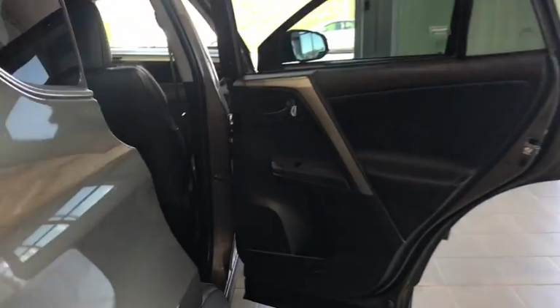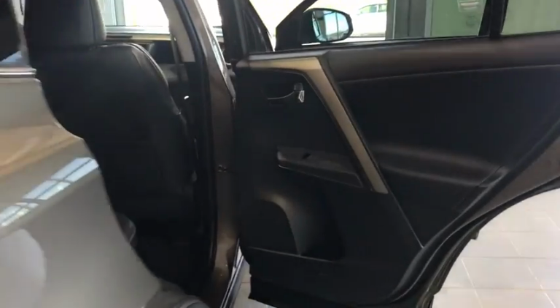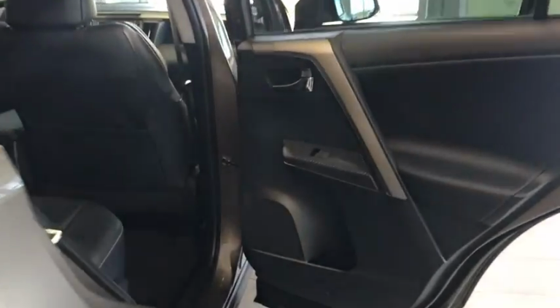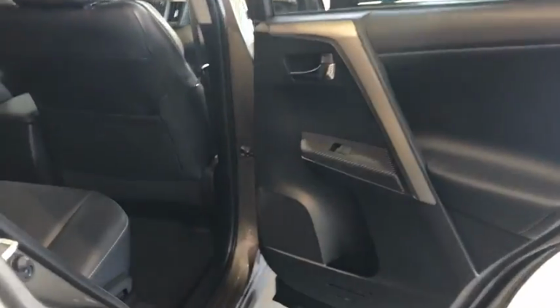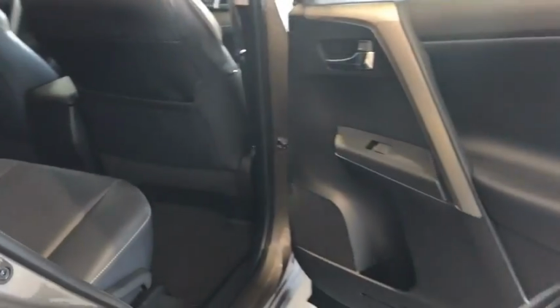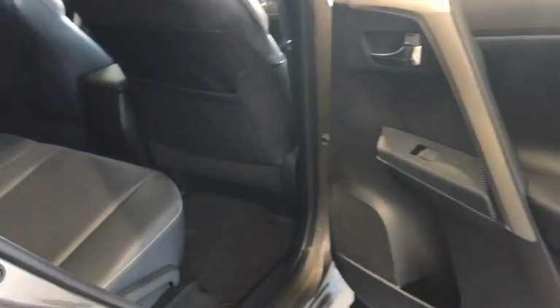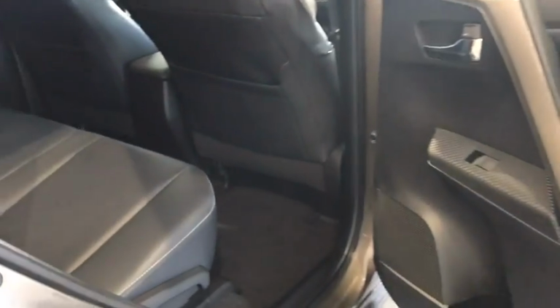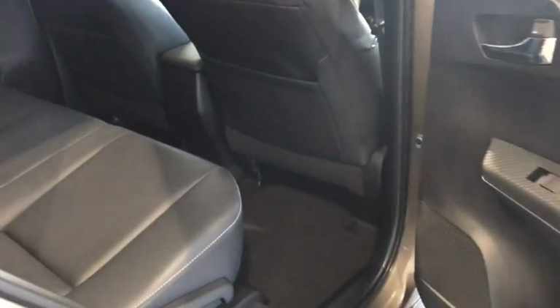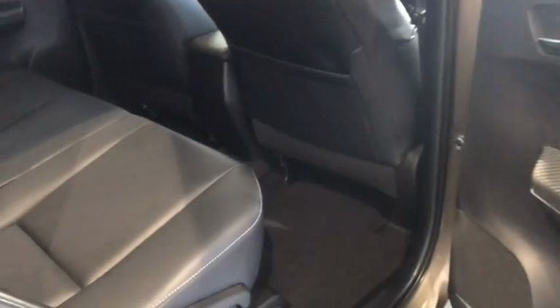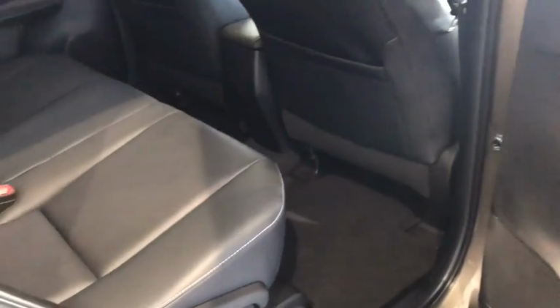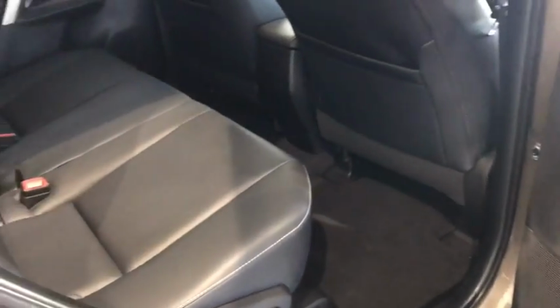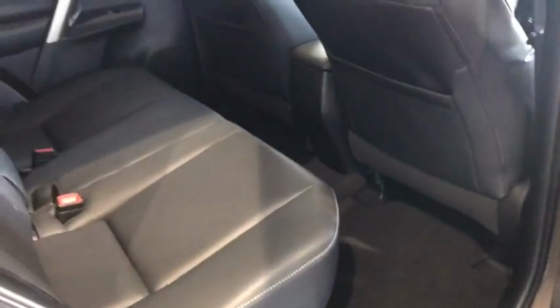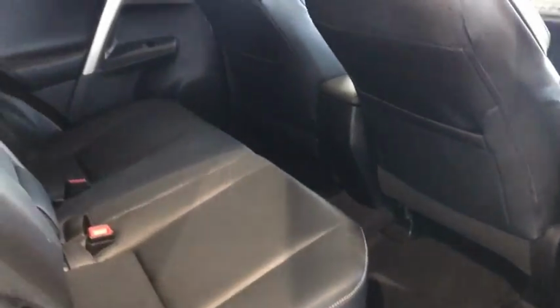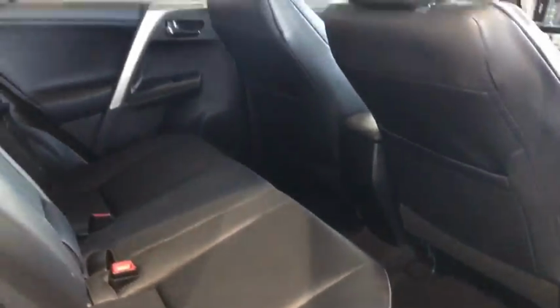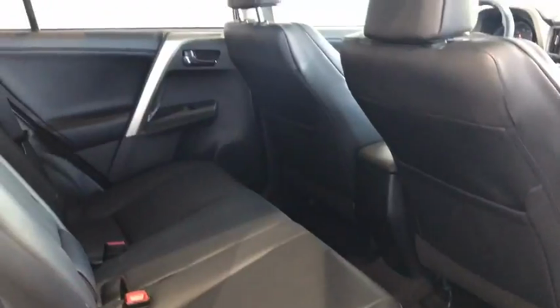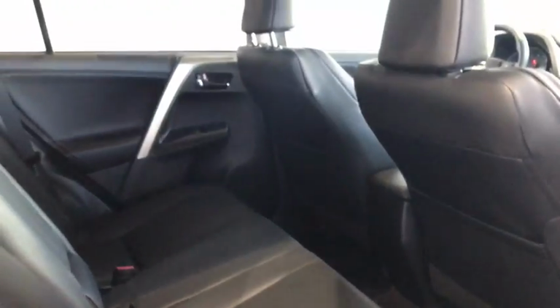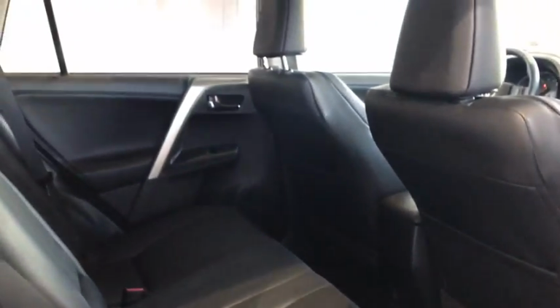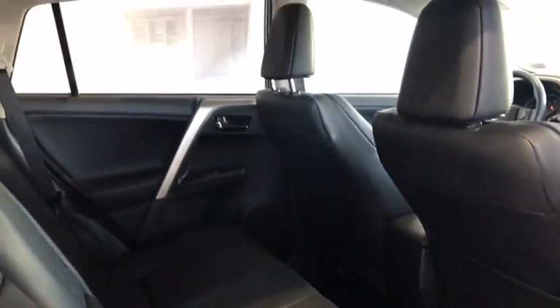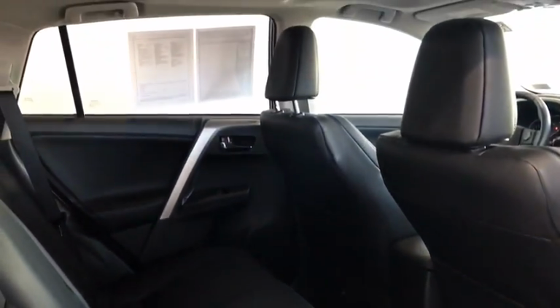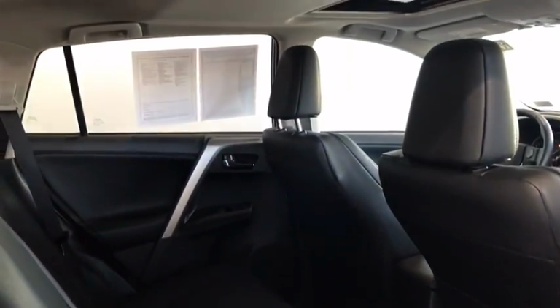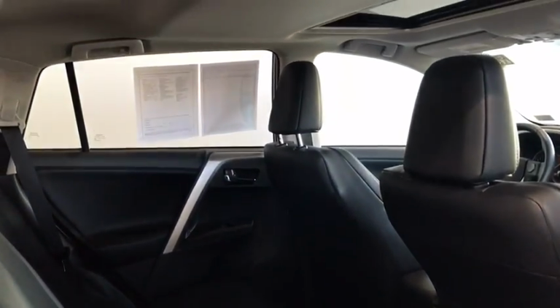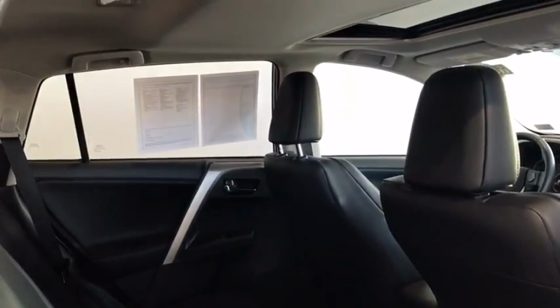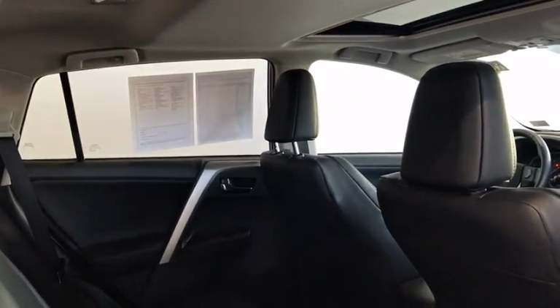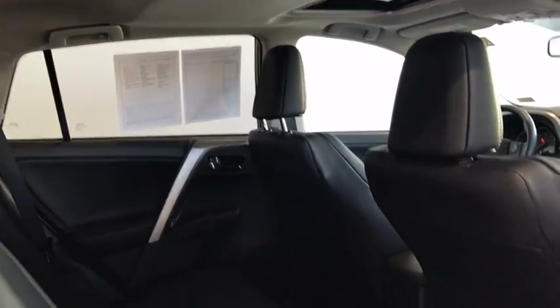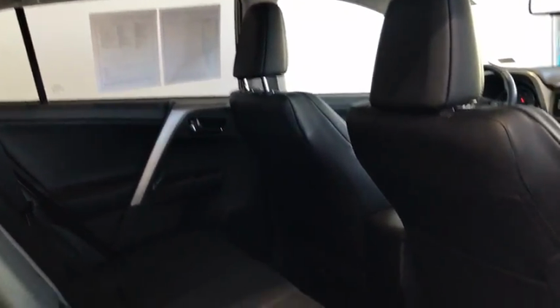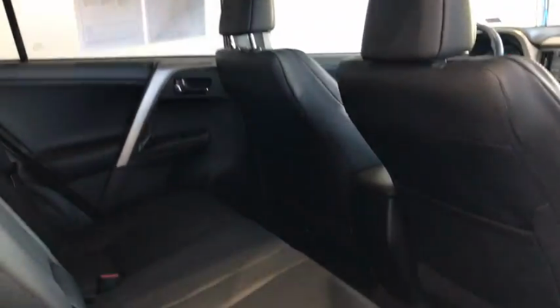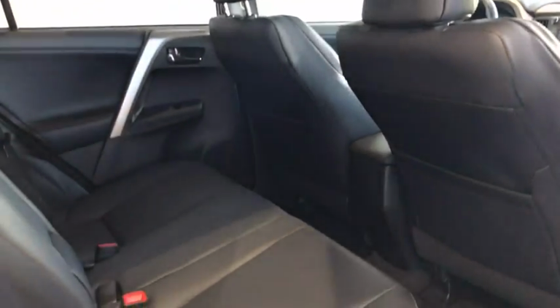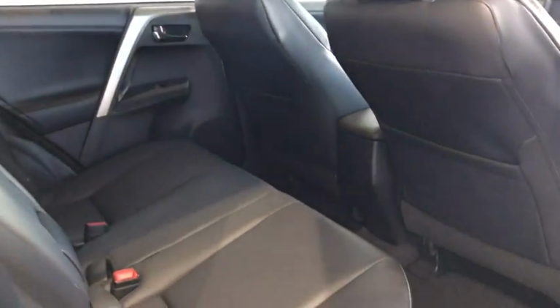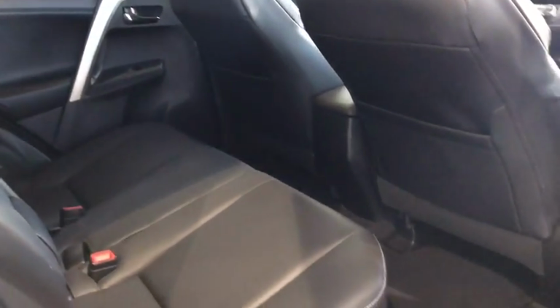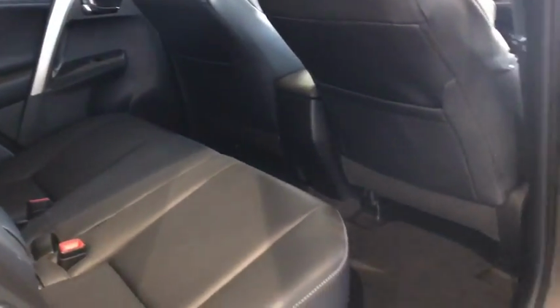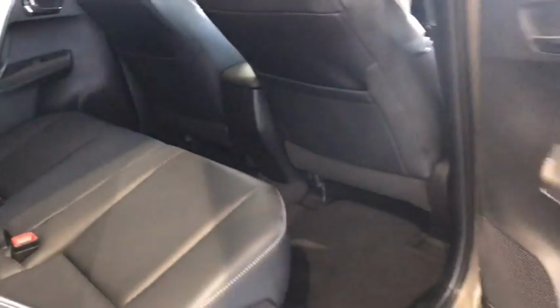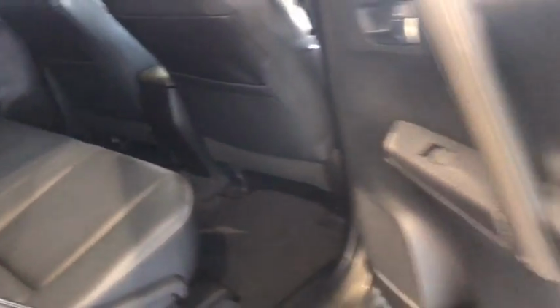Moving to the back seat, you'll notice you have plenty of leg room, as well as that black leather interior that I mentioned, which is very comfortable. You can also adjust the back seat as well.